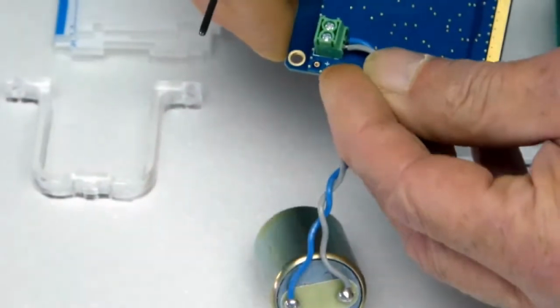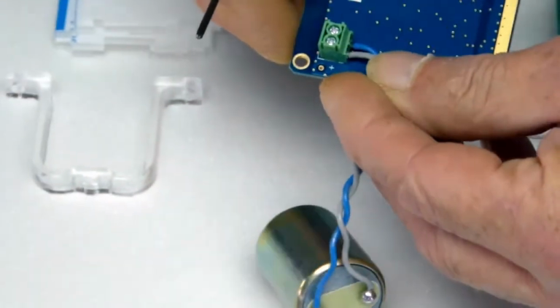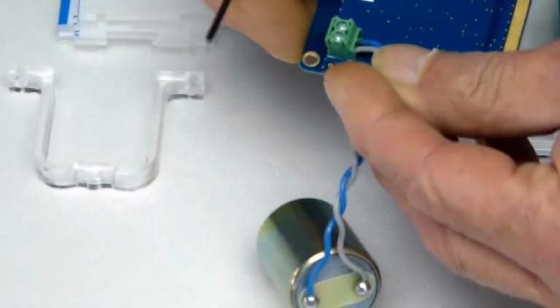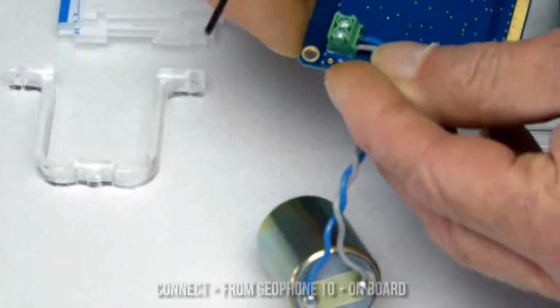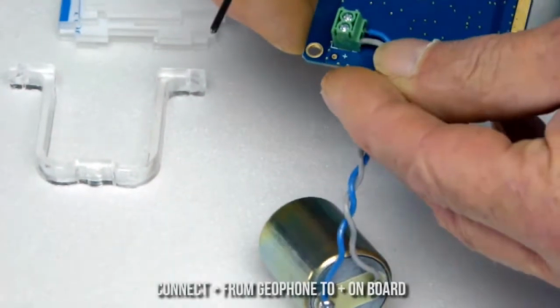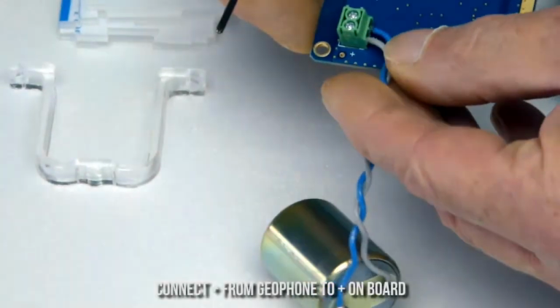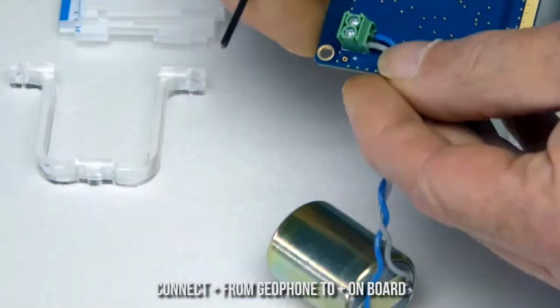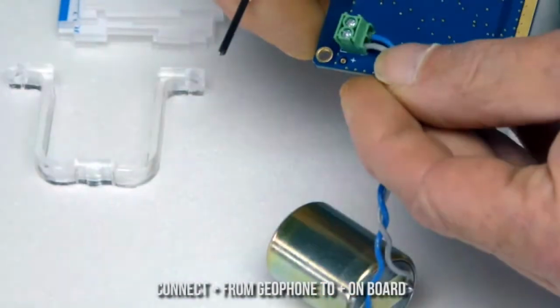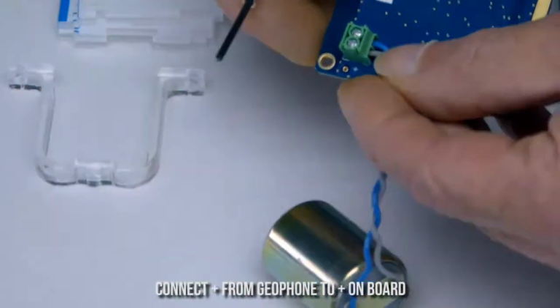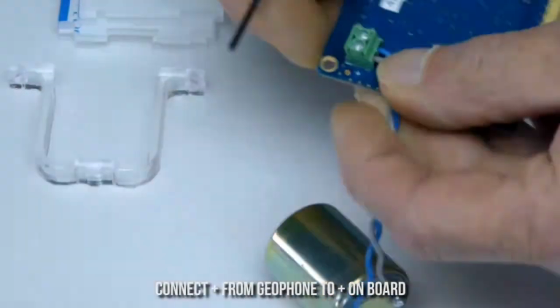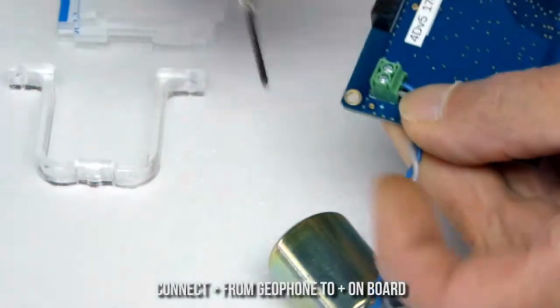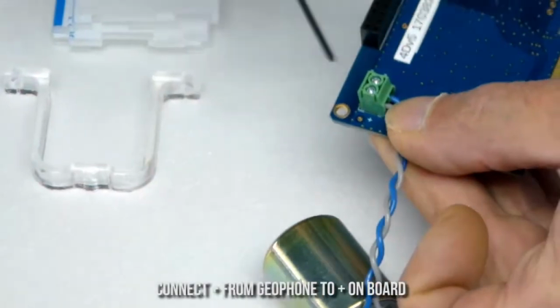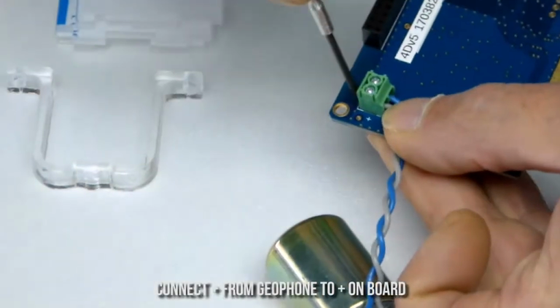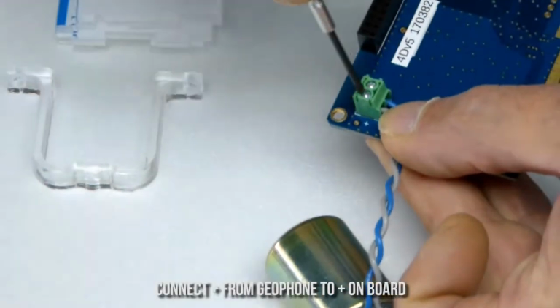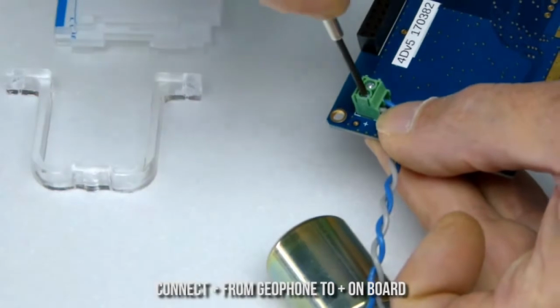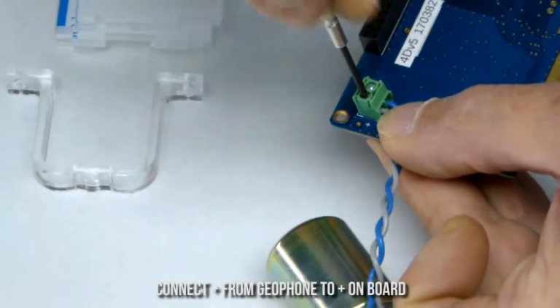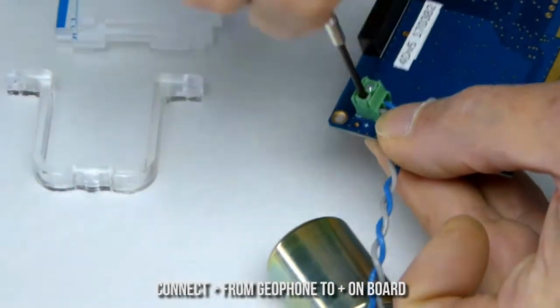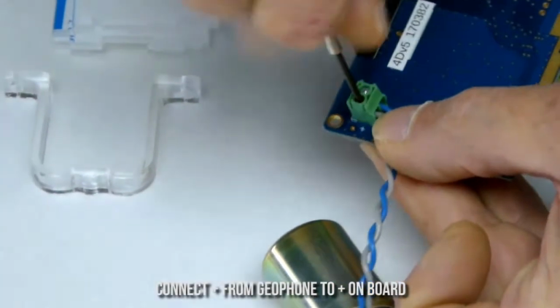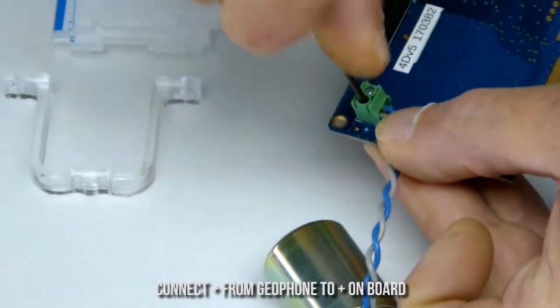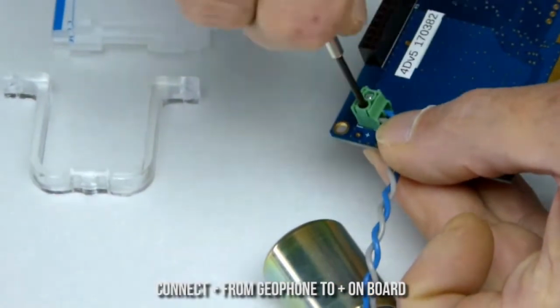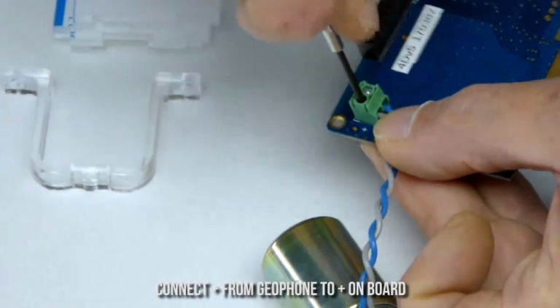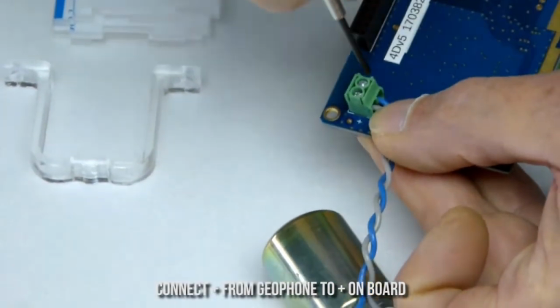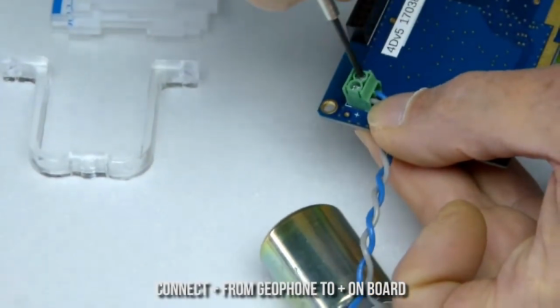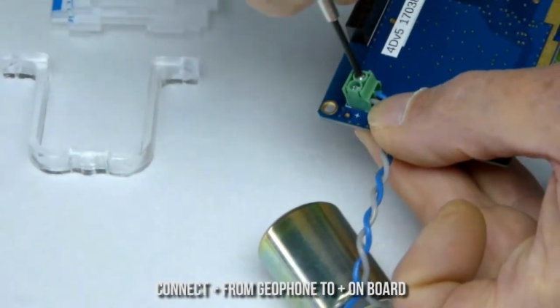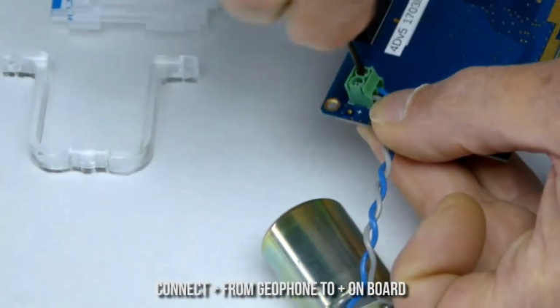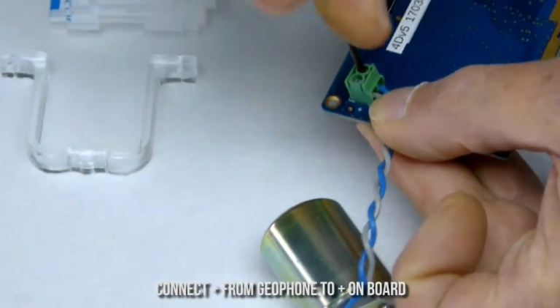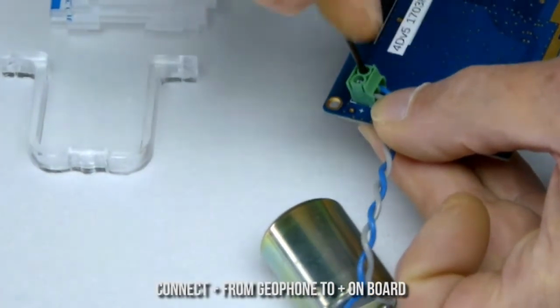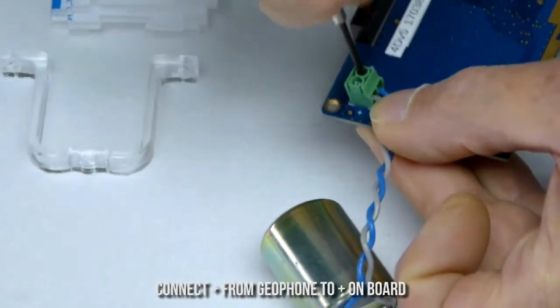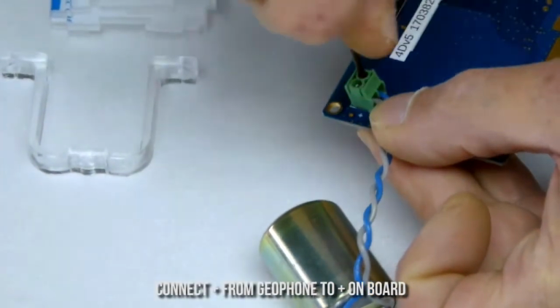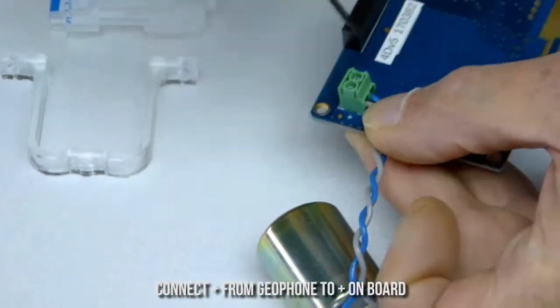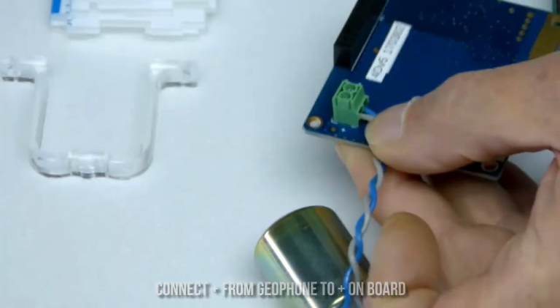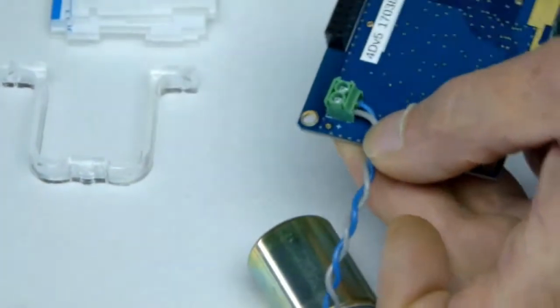In this step, you want to make sure that you connect the cable that runs from the positive on the geophone to the positive on the board.